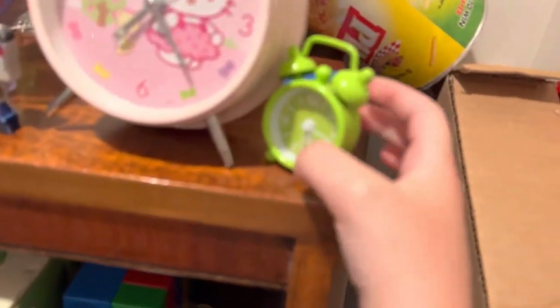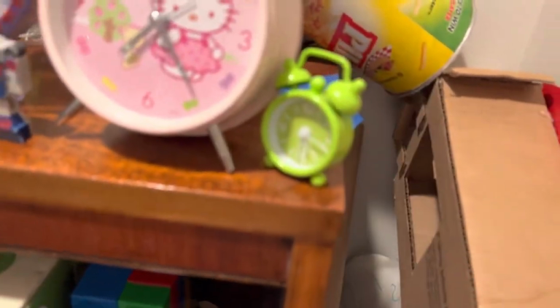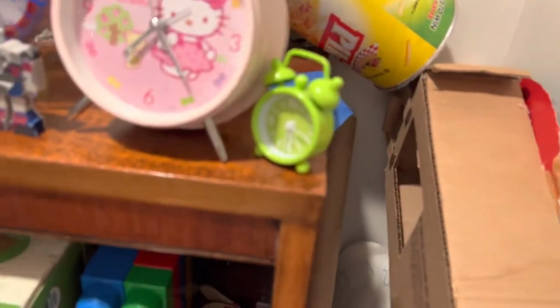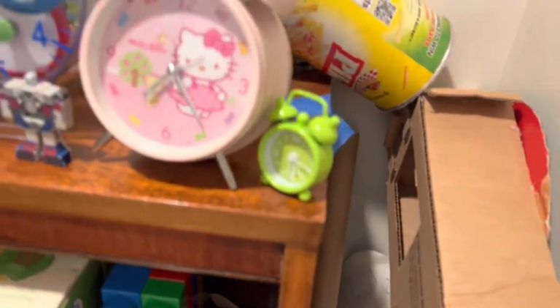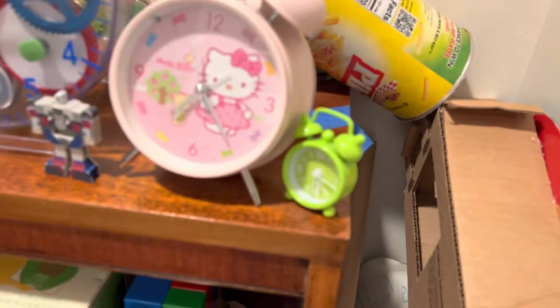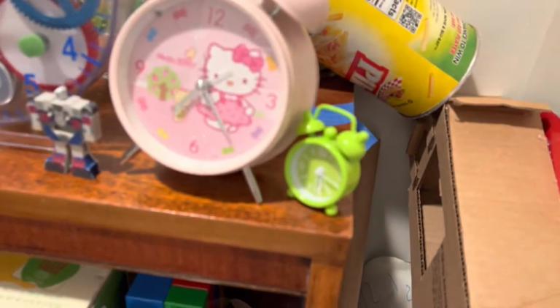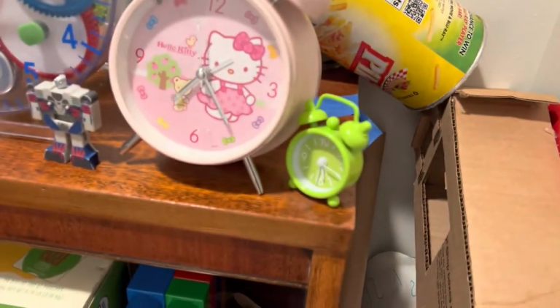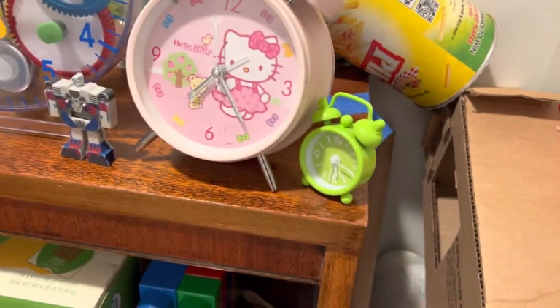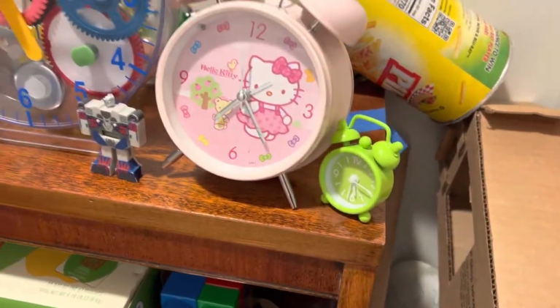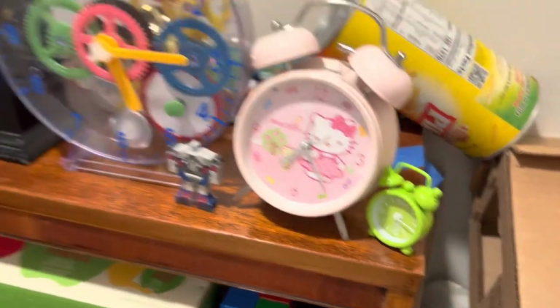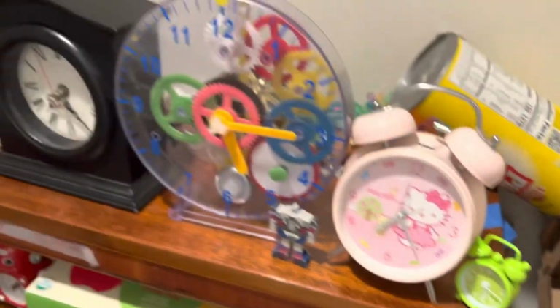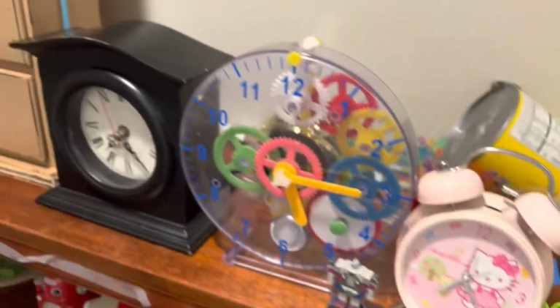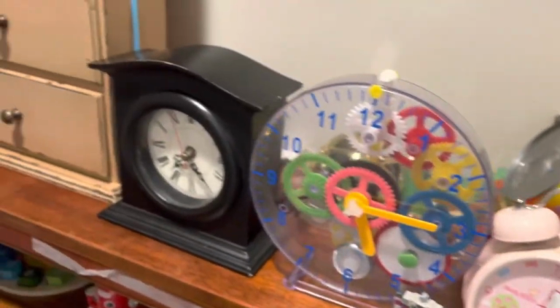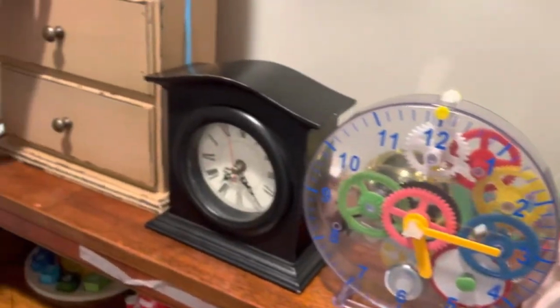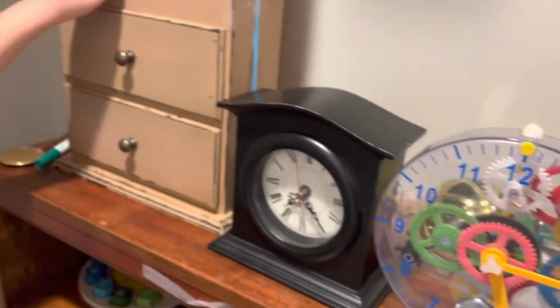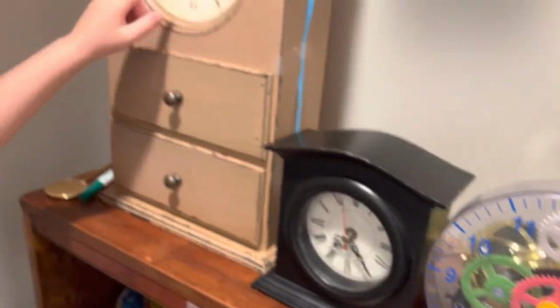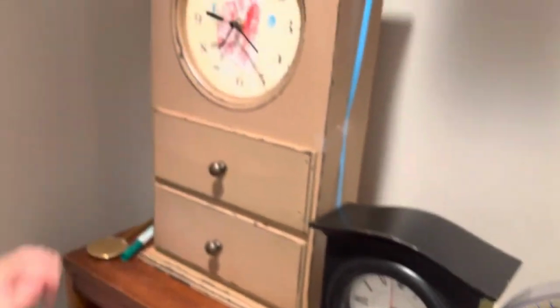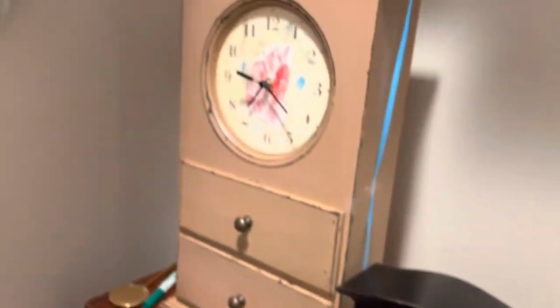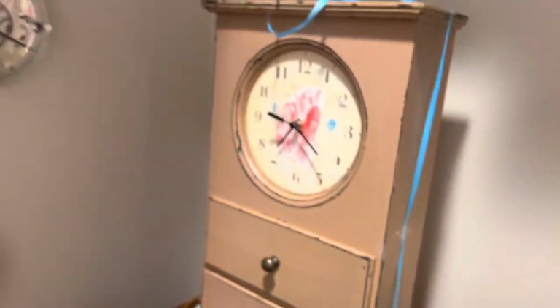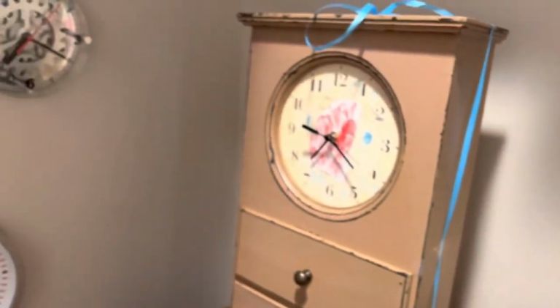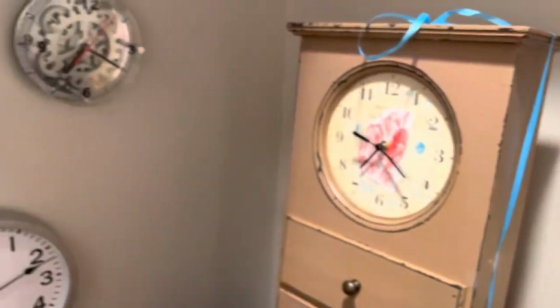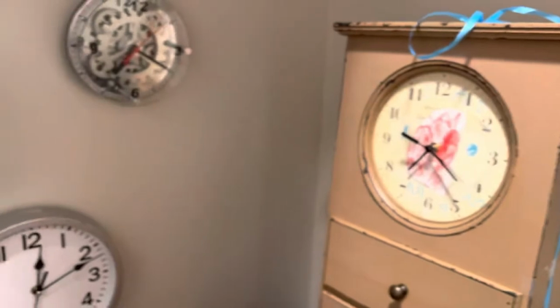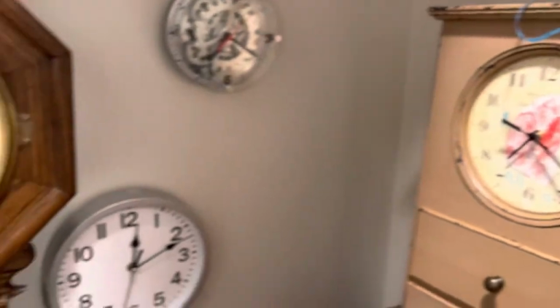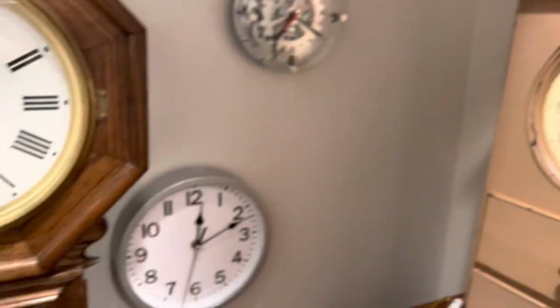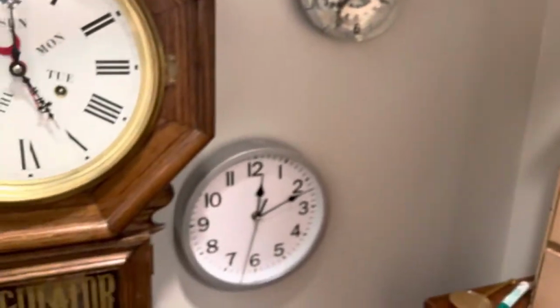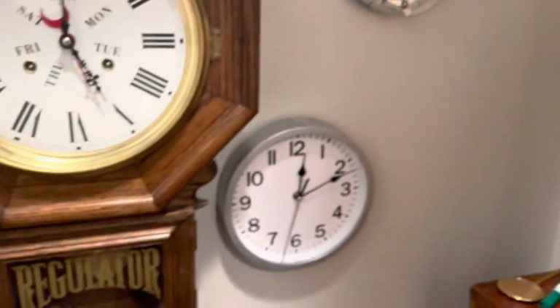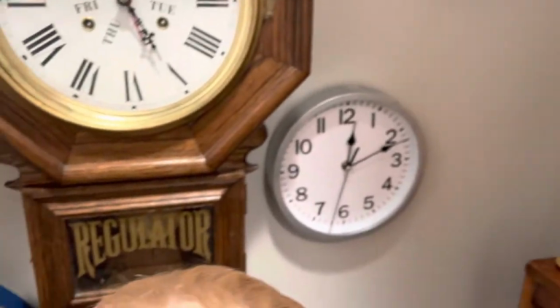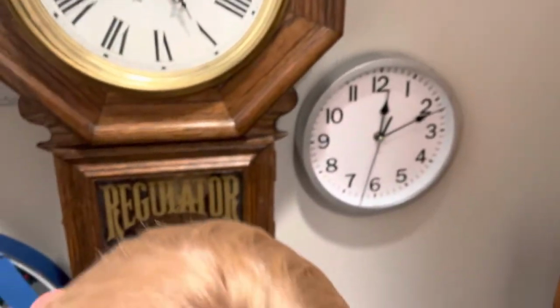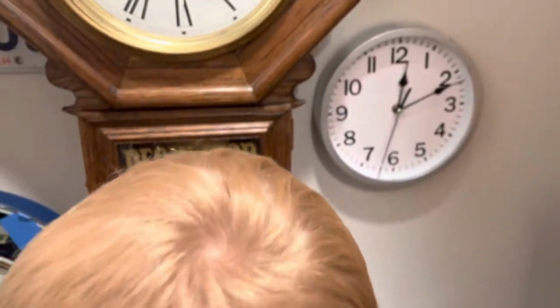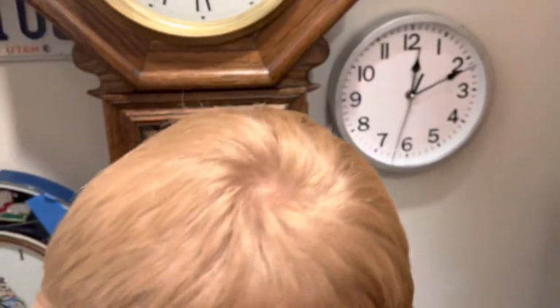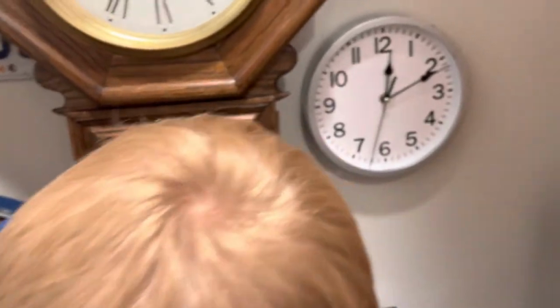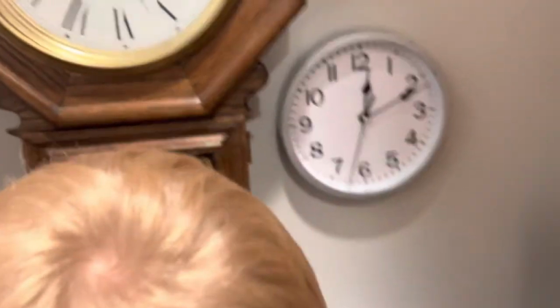And my chiming clock is this big clock. One of my other favorite clocks, and it's a chiming clock — my cuckoo clock.